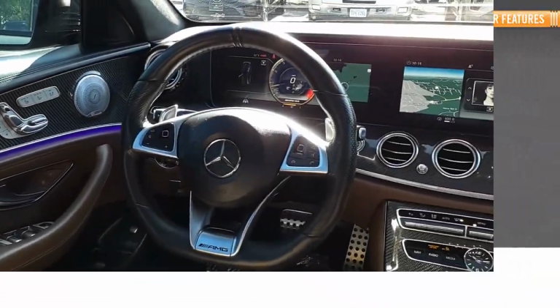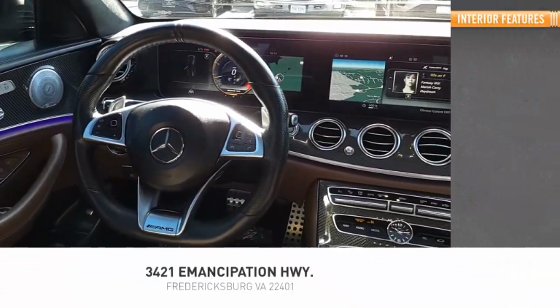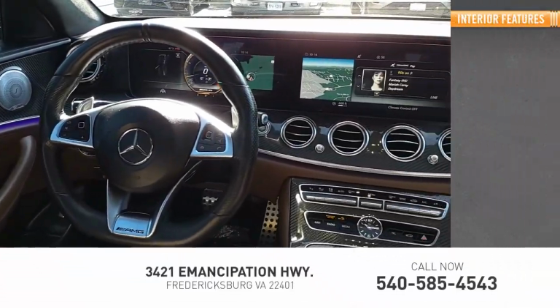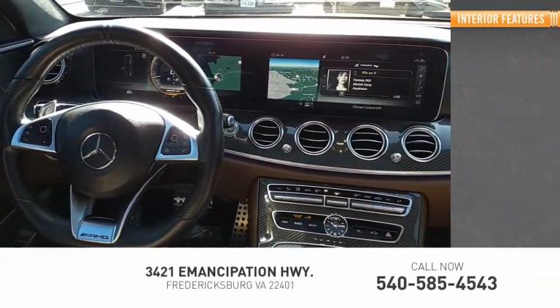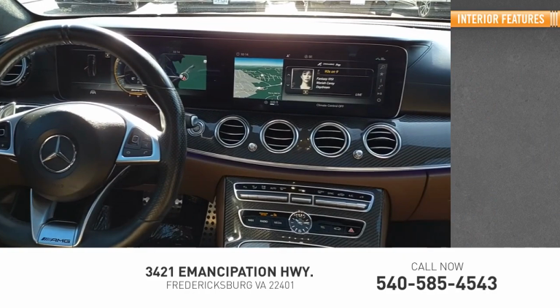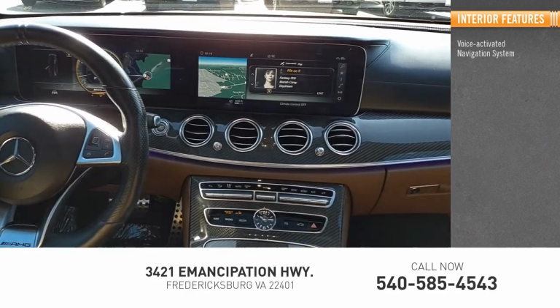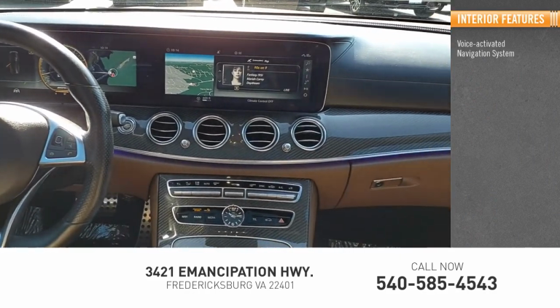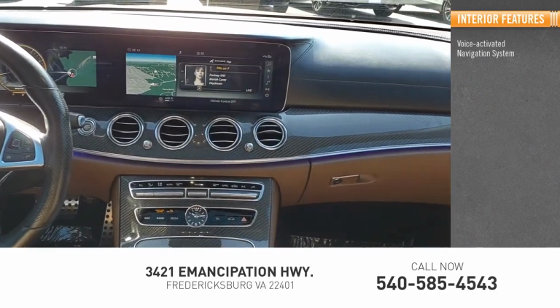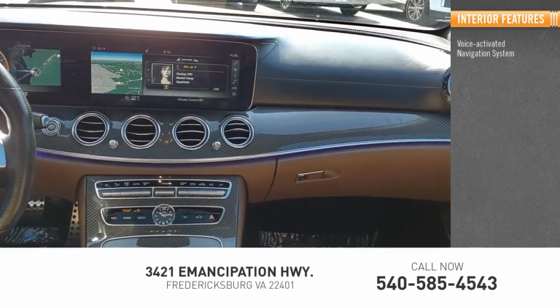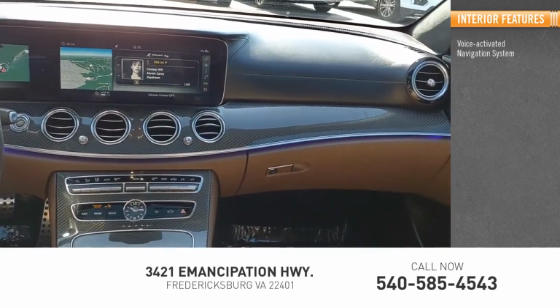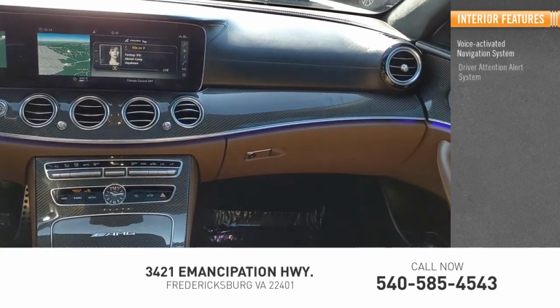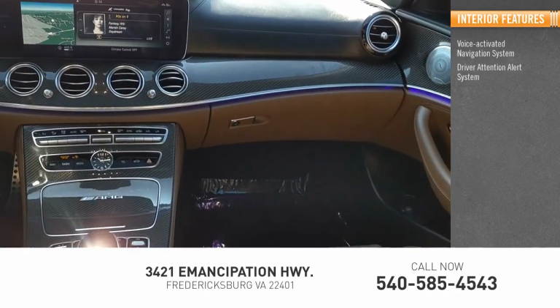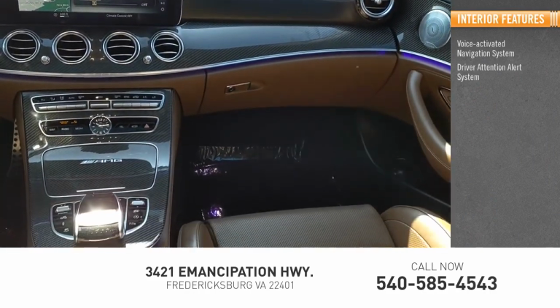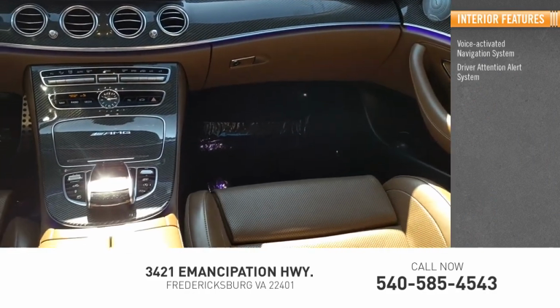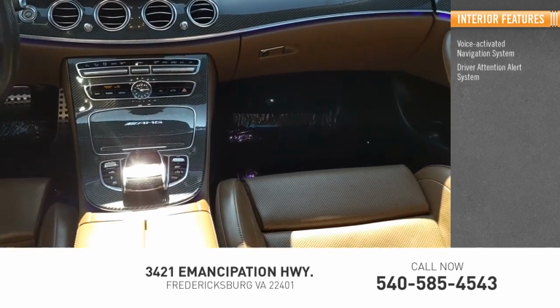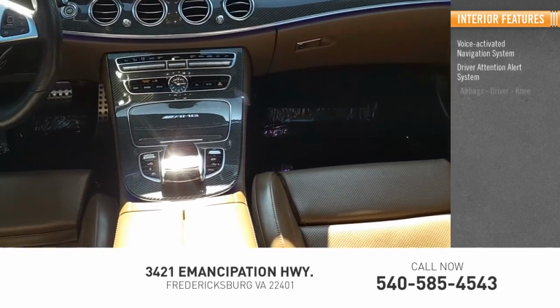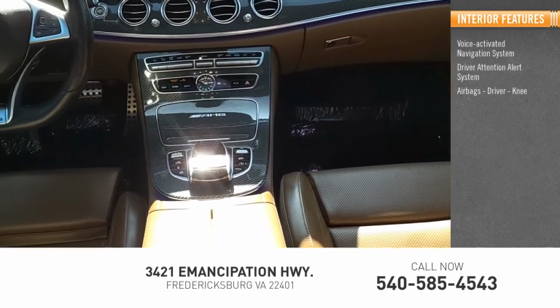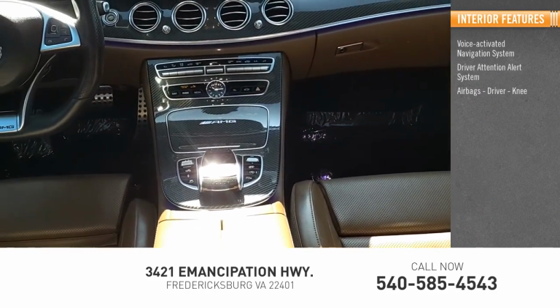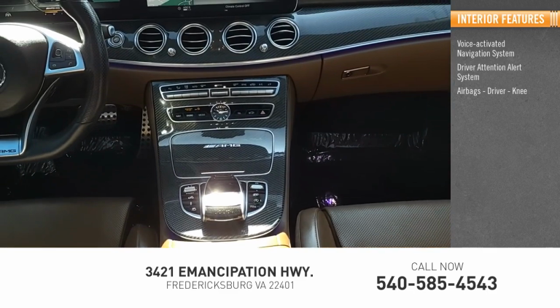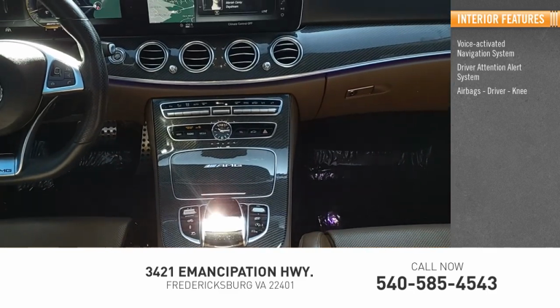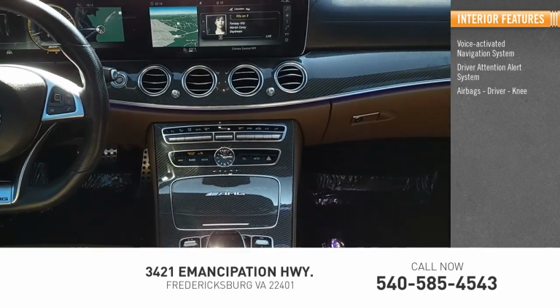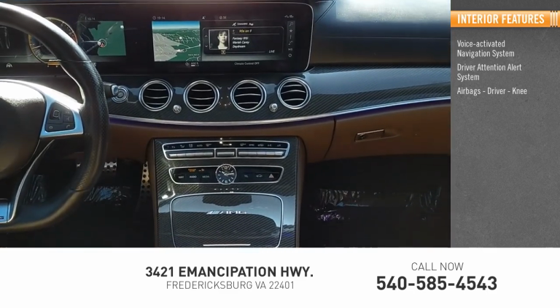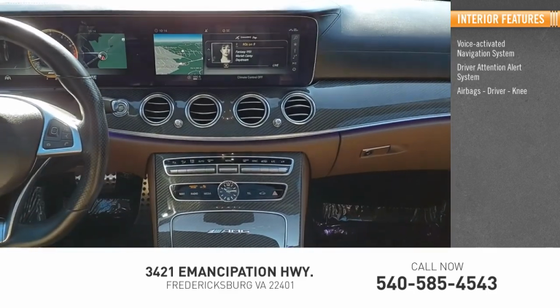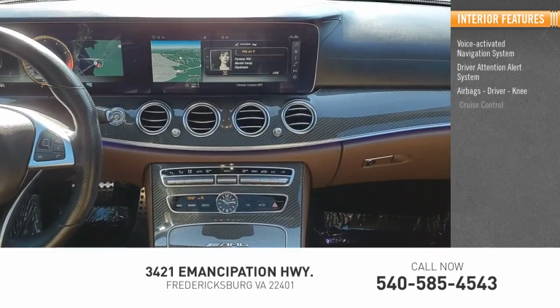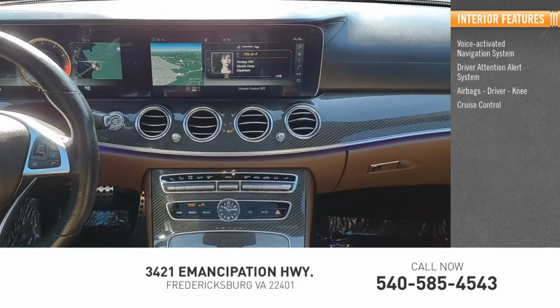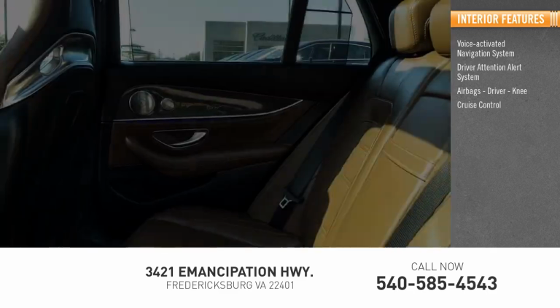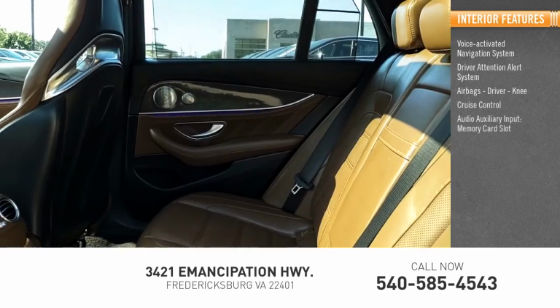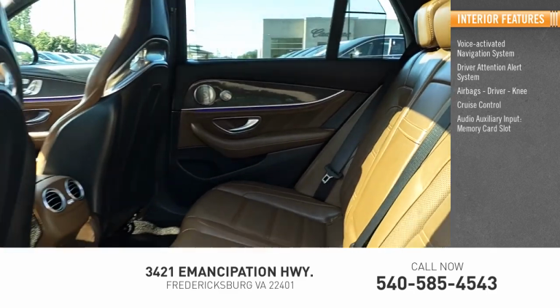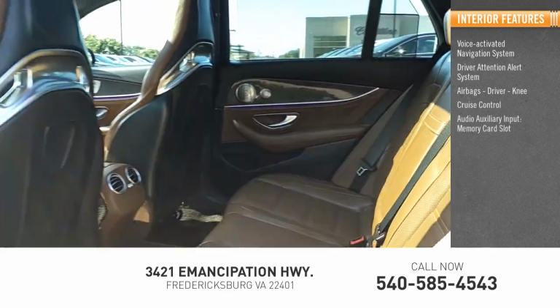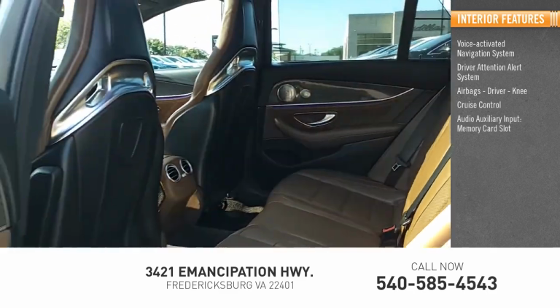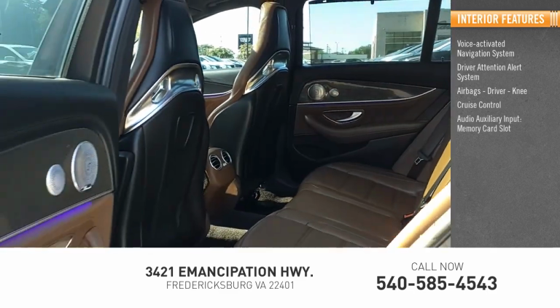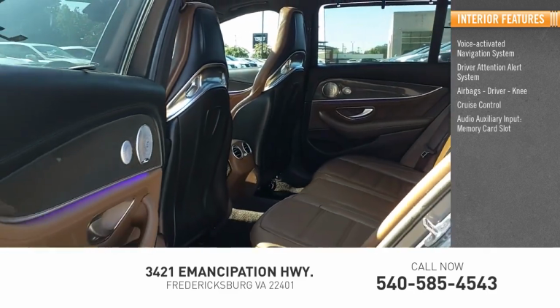Inside you'll find a voice-activated navigation system, driver attention alert system, airbags — driver and knee — cruise control, audio auxiliary input, and memory card slot.